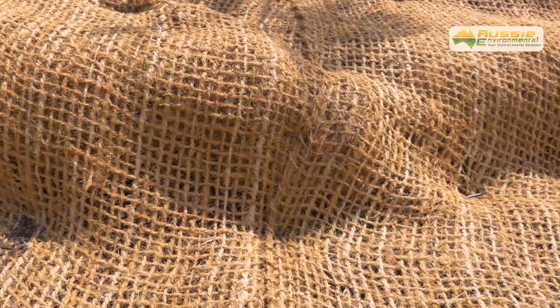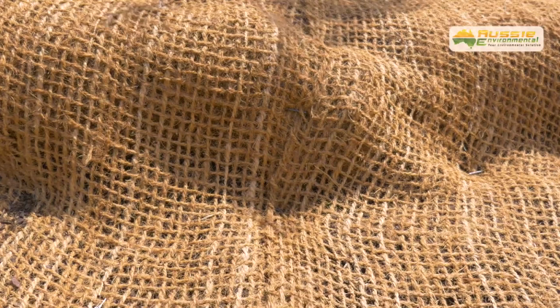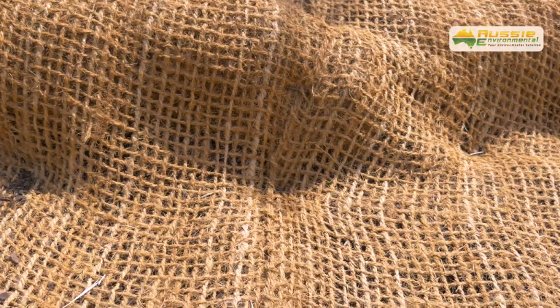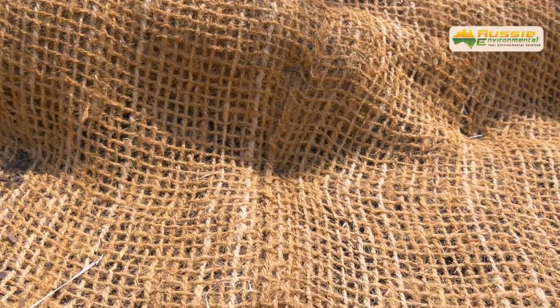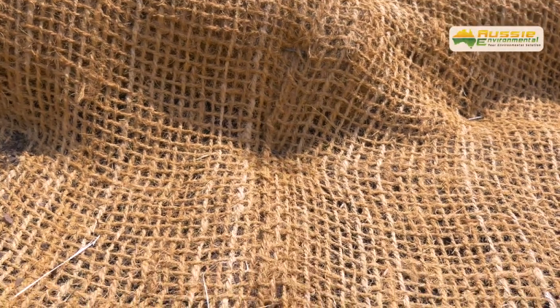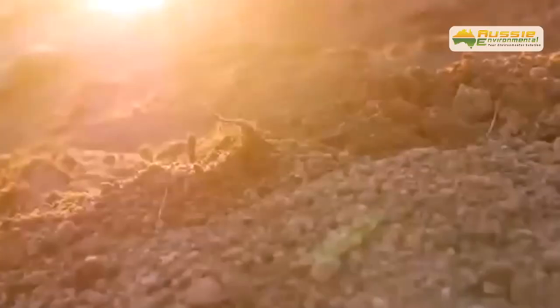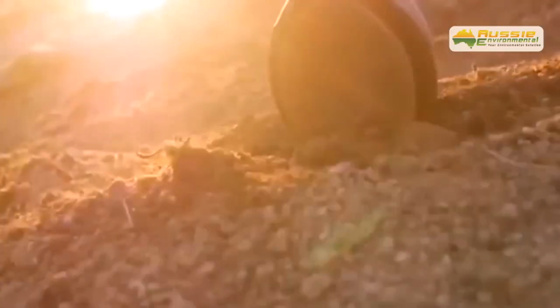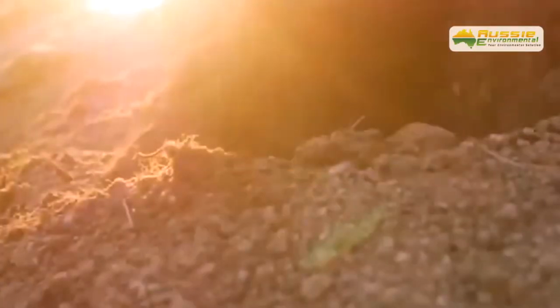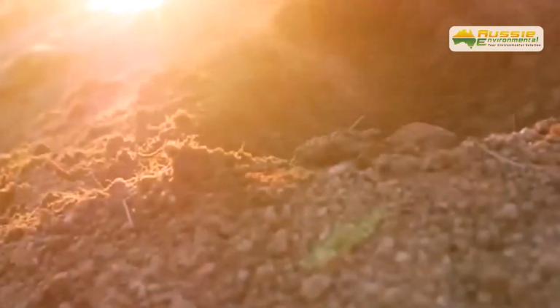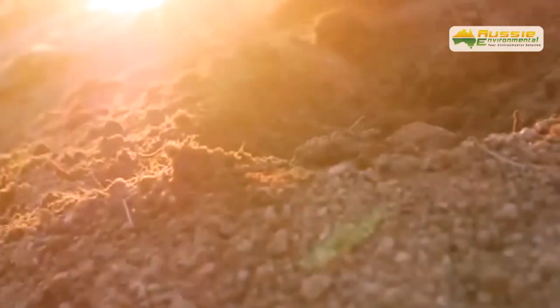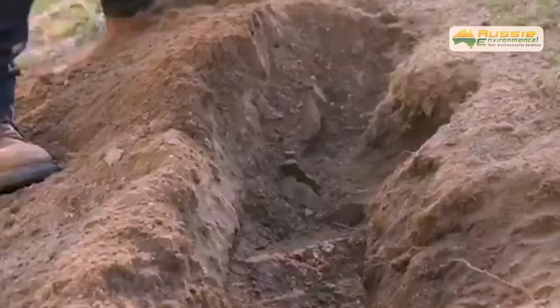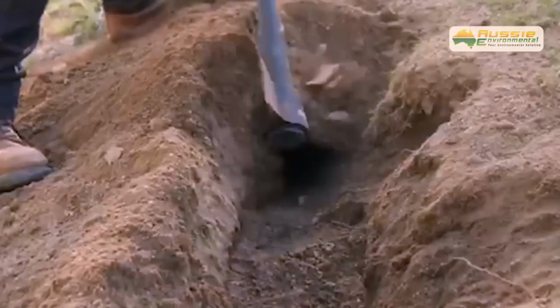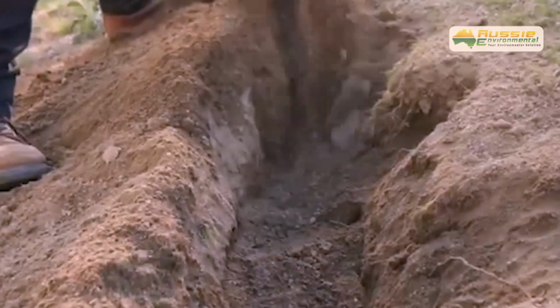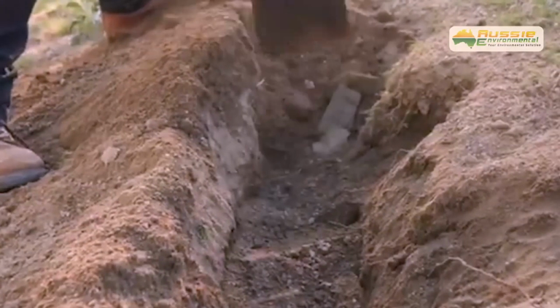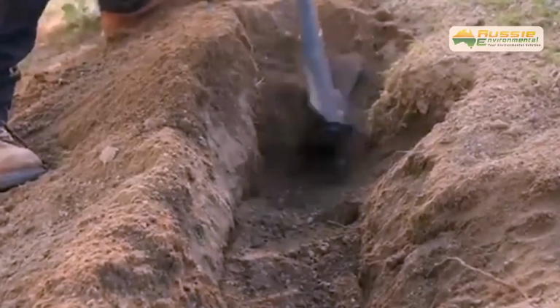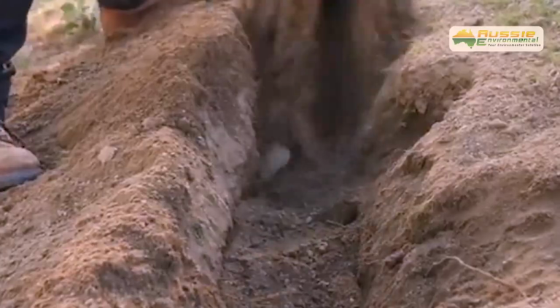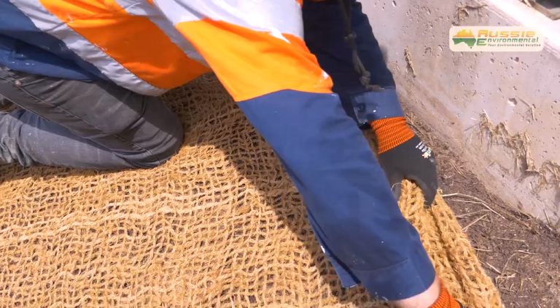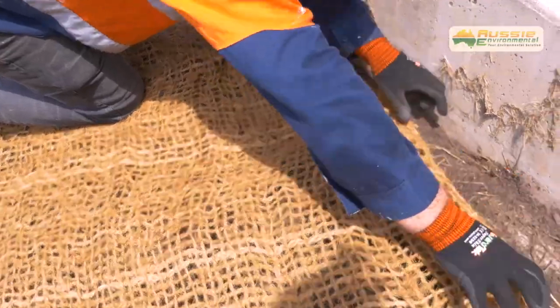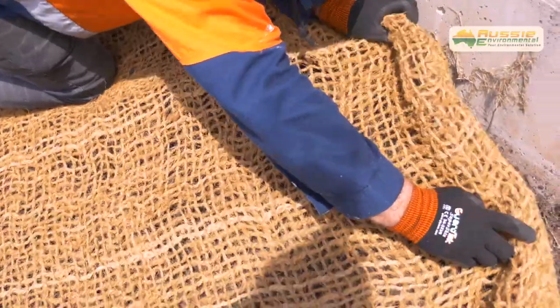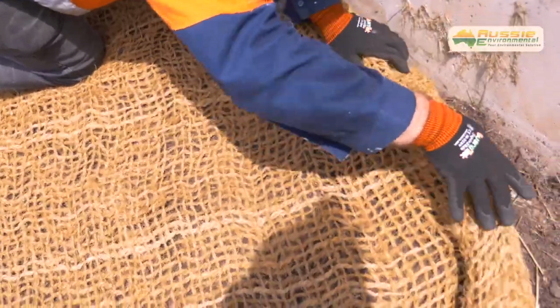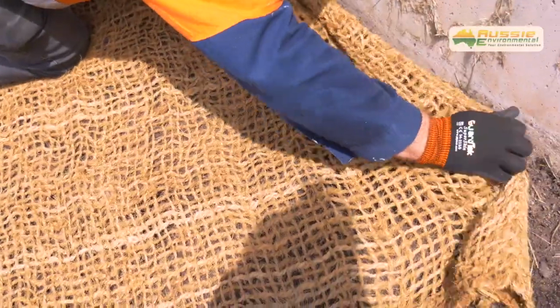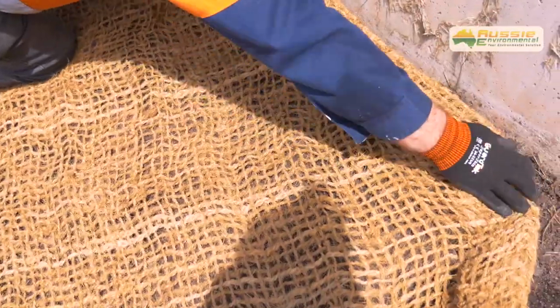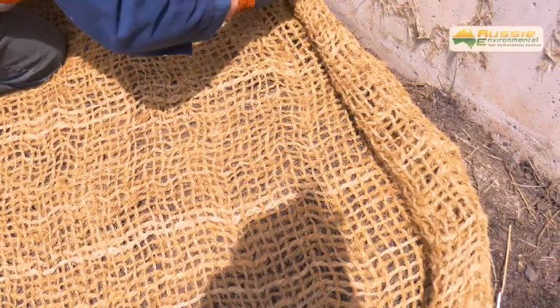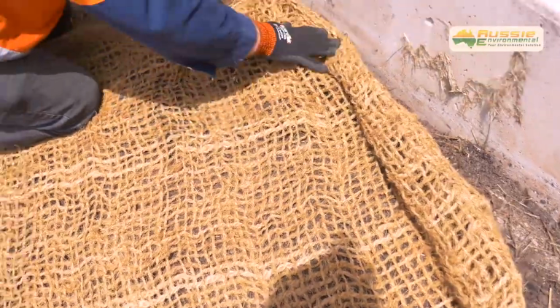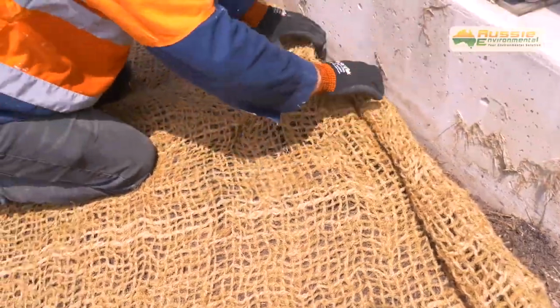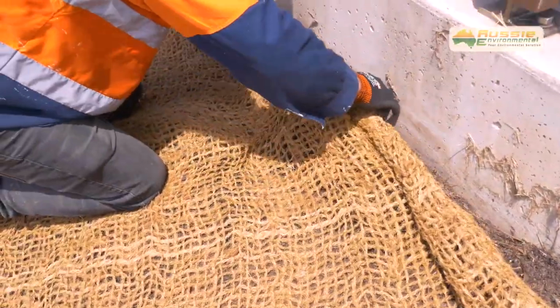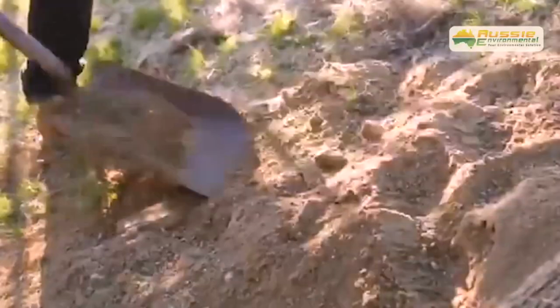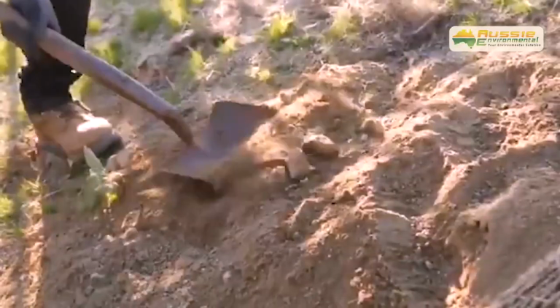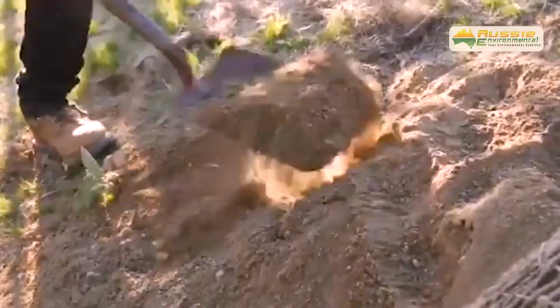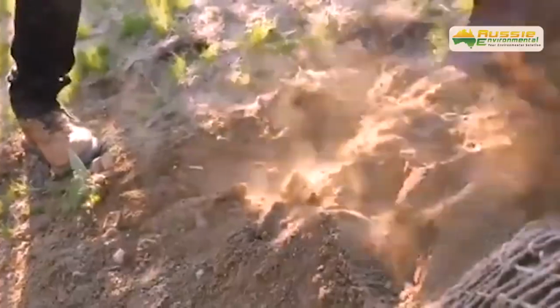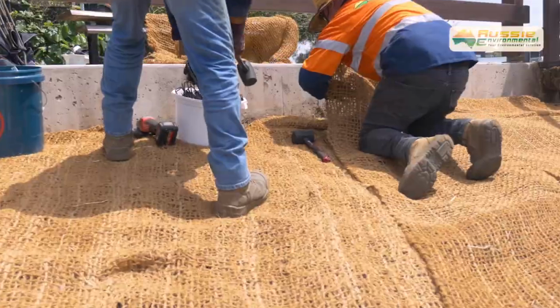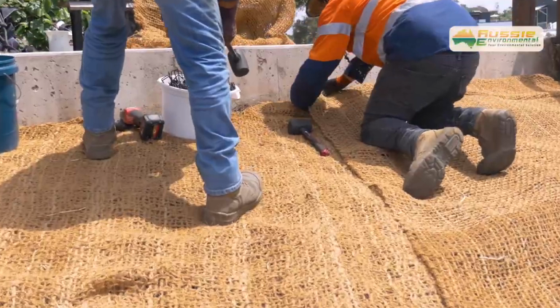If required, a trench no less than 200mm deep should be dug around the whole area, including the bottom, sides, and top of the work area. This will protect the edges from being lifted during rain or flooding events. Then backfill the trench and compact.